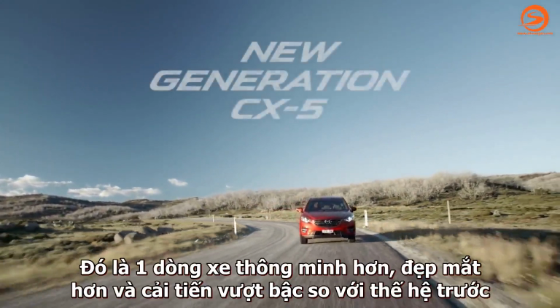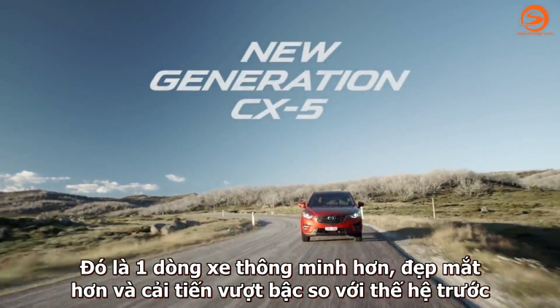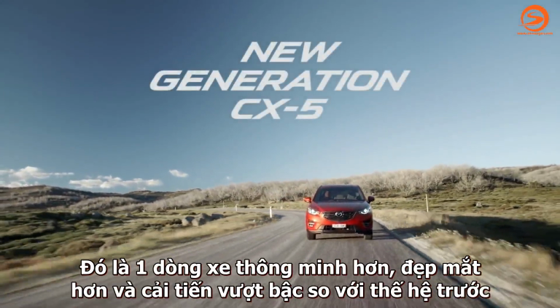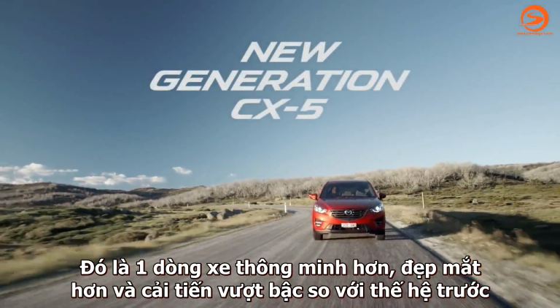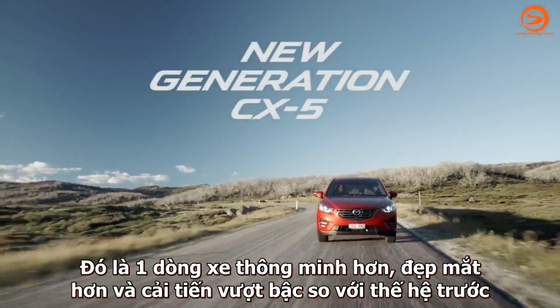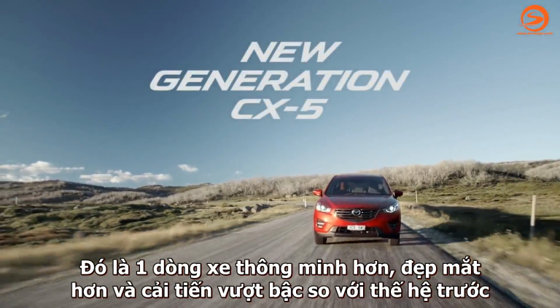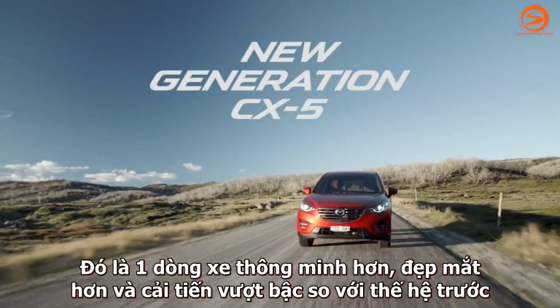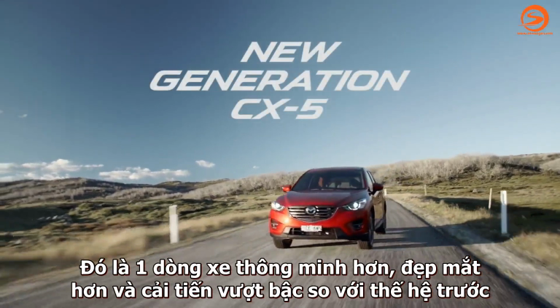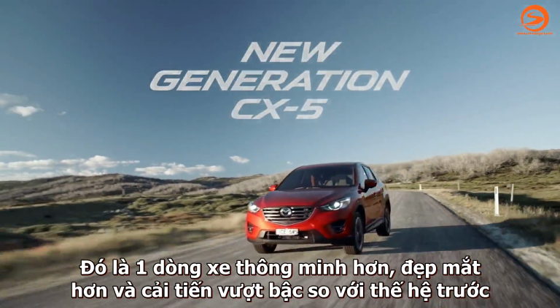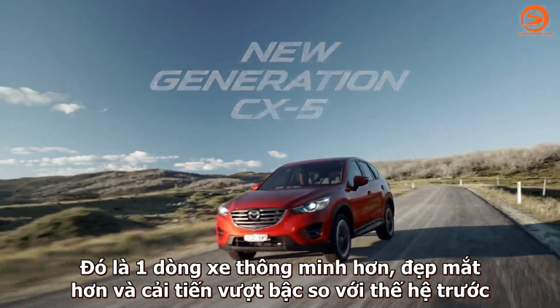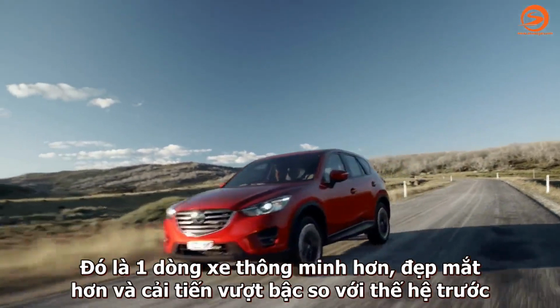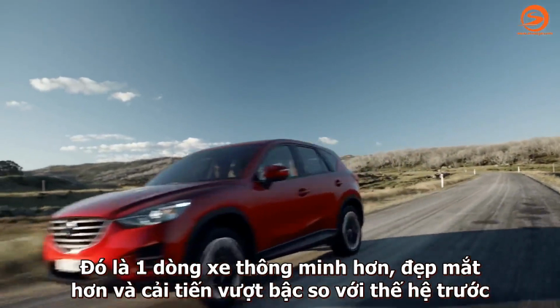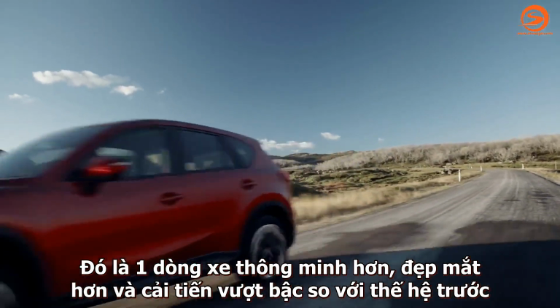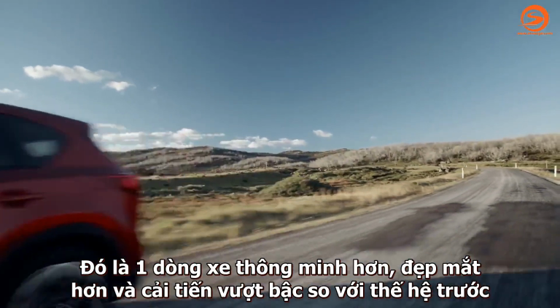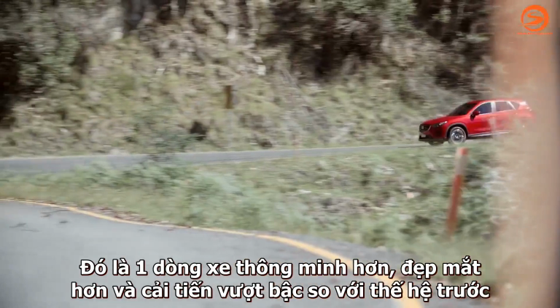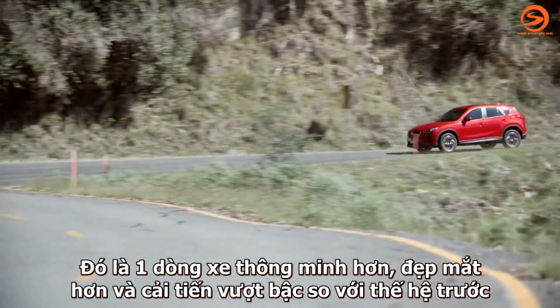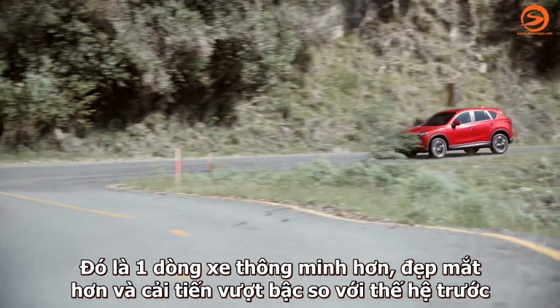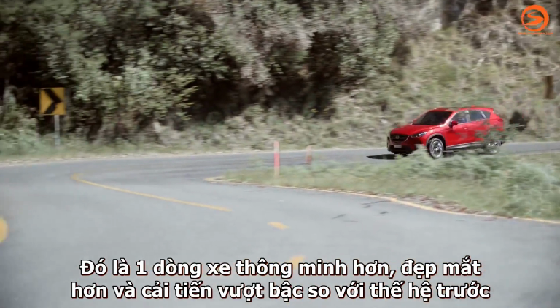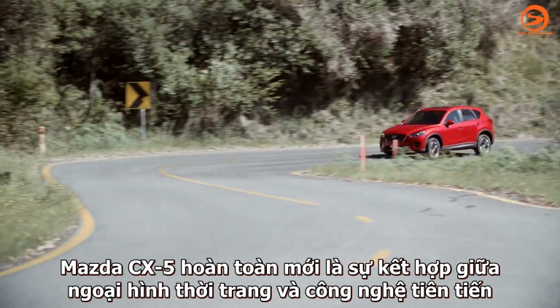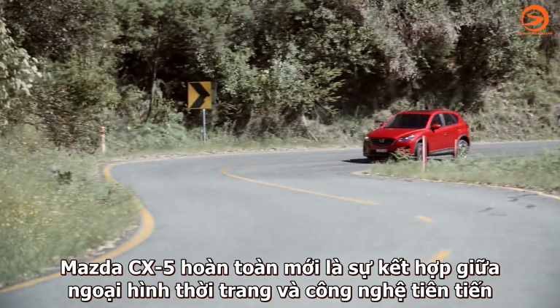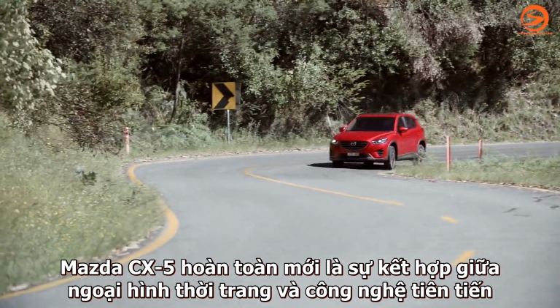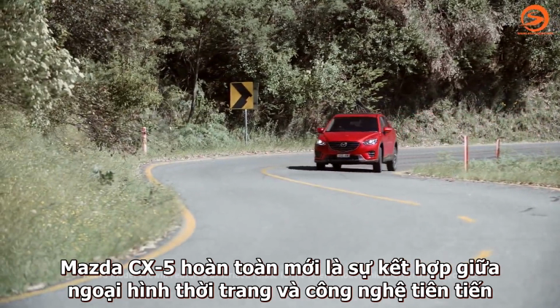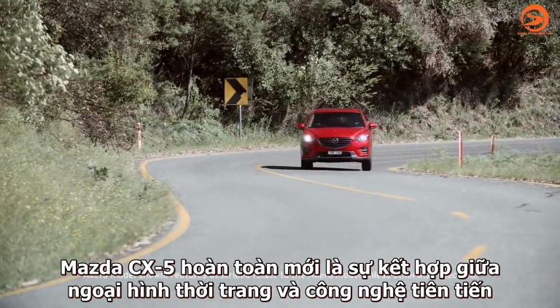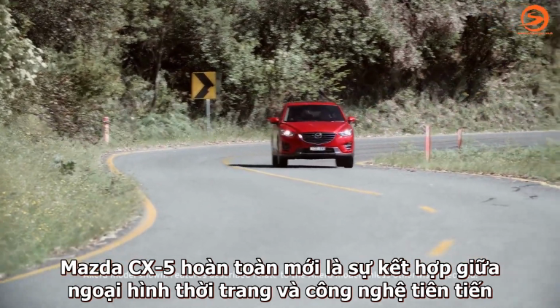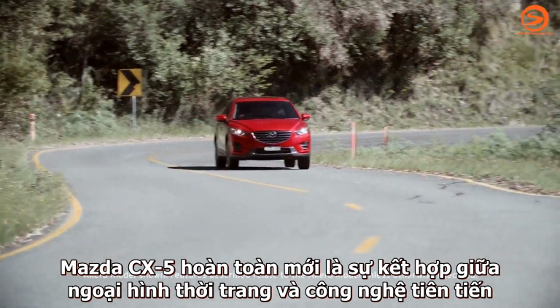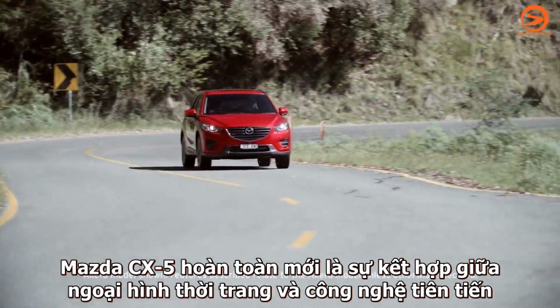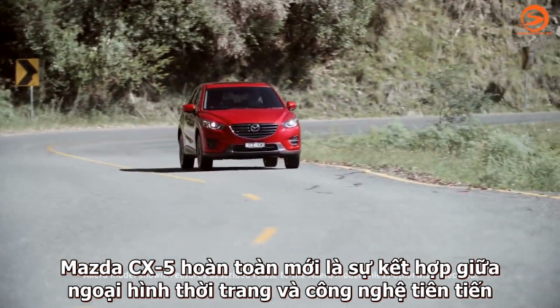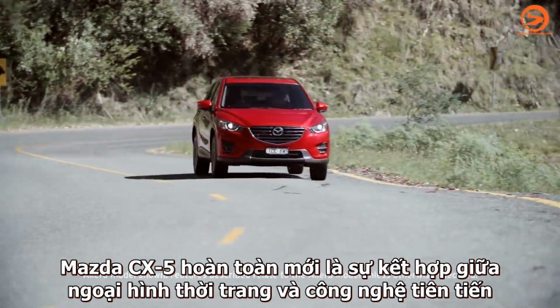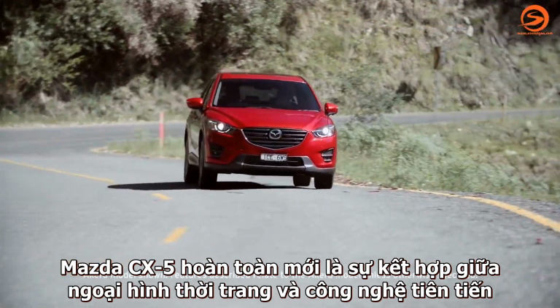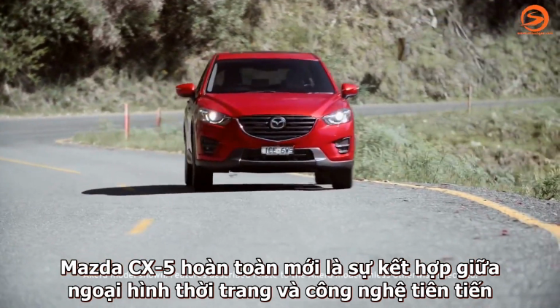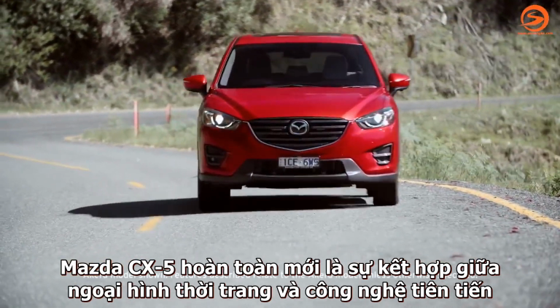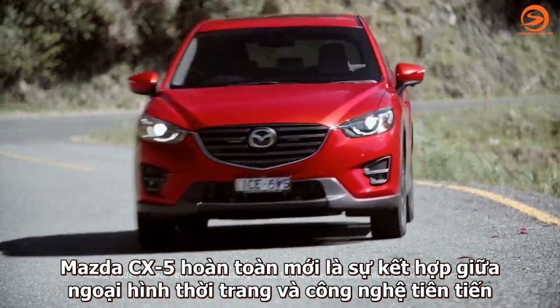It's a new generation that's smarter and sleeker, and now it stands even further apart from the pack. The new Mazda CX-5 combines athletic style with outstanding technology.